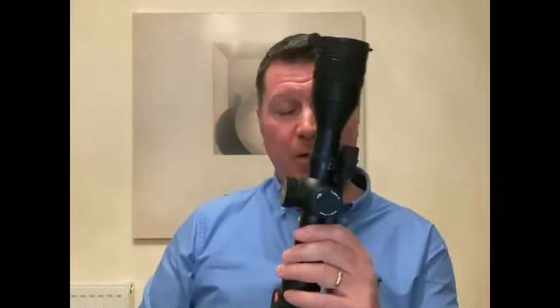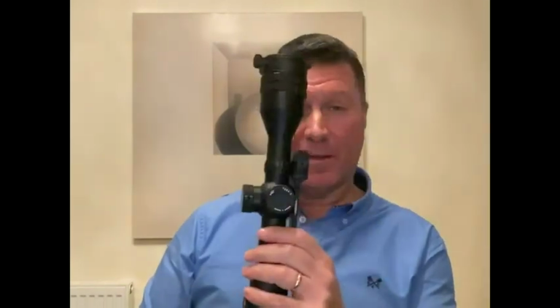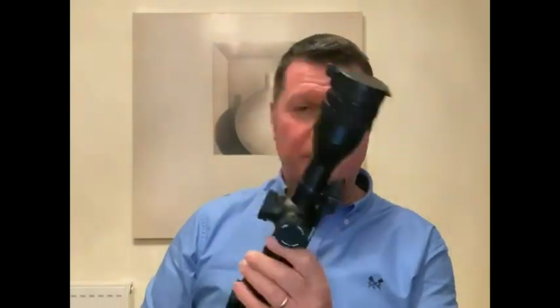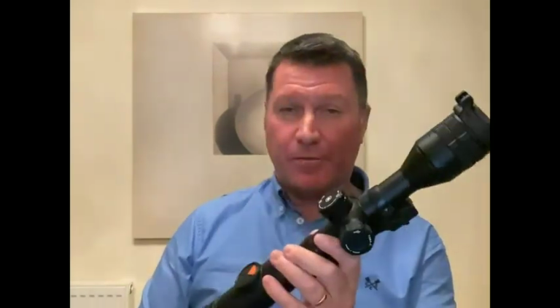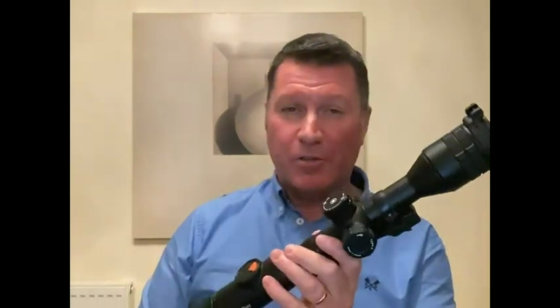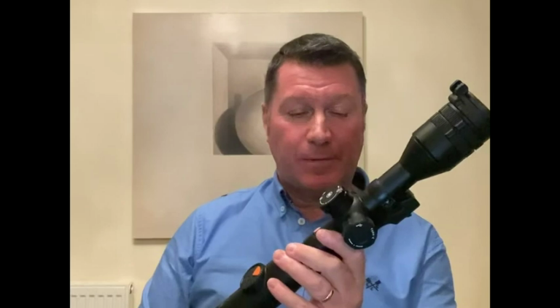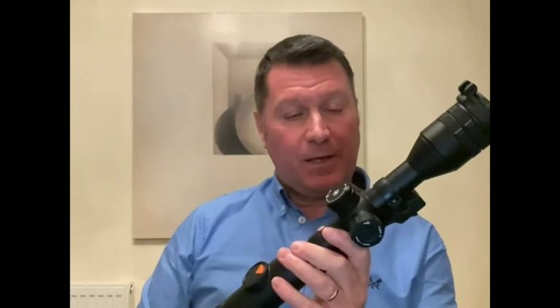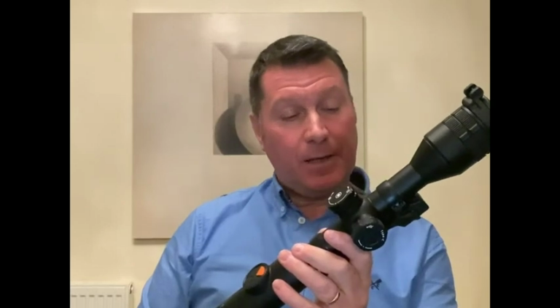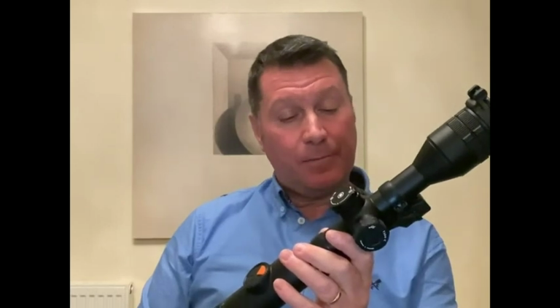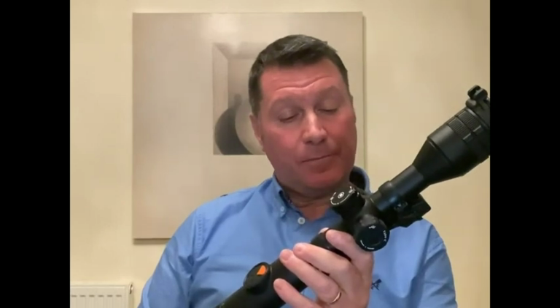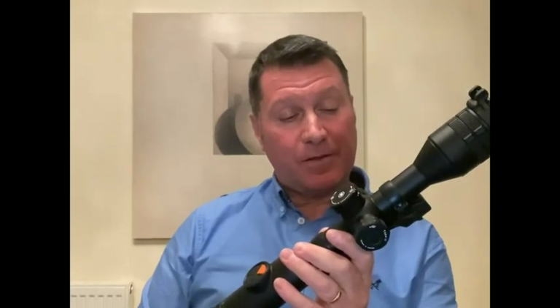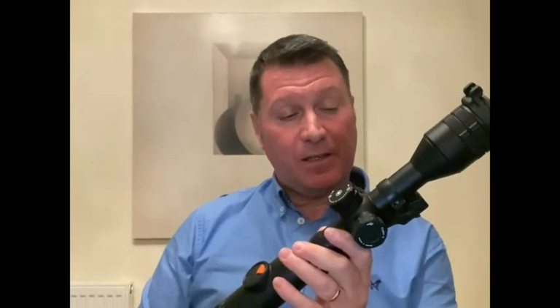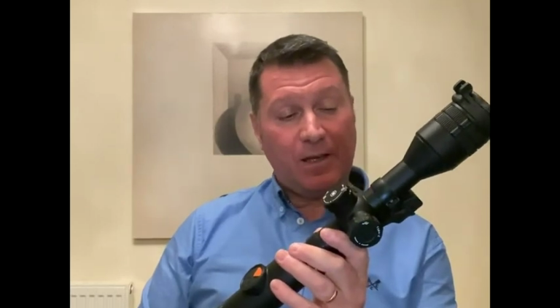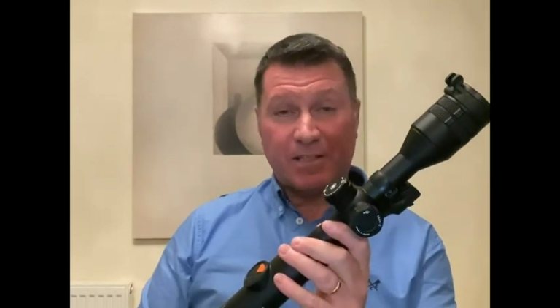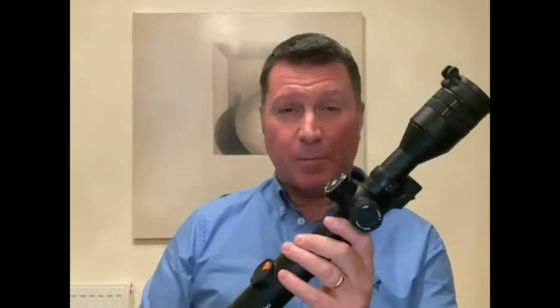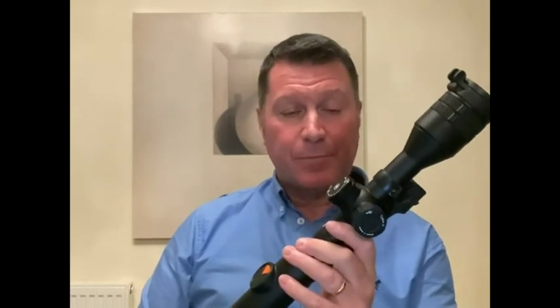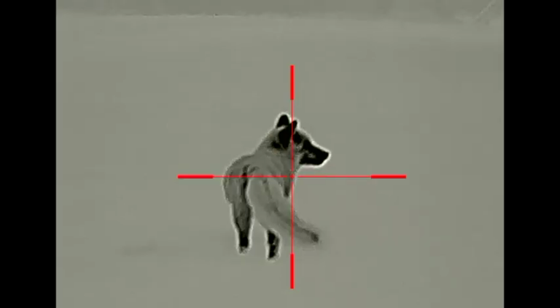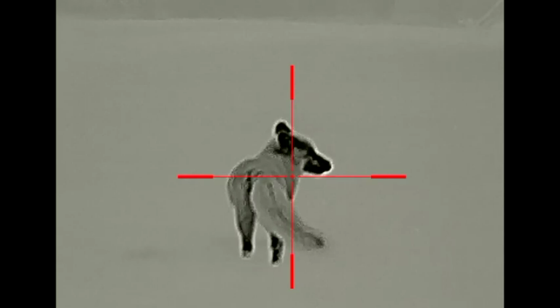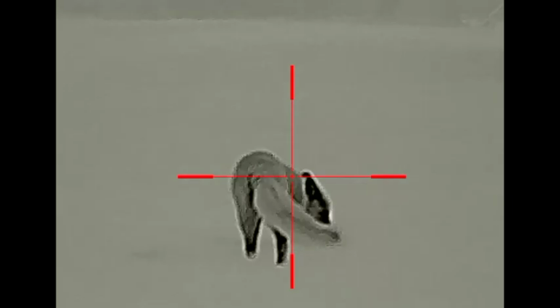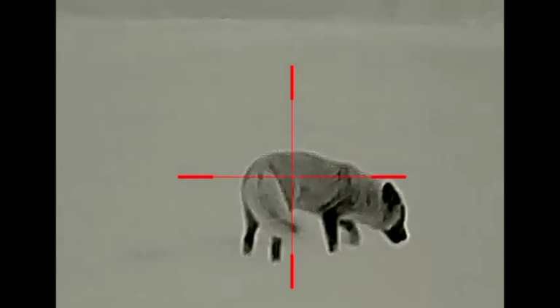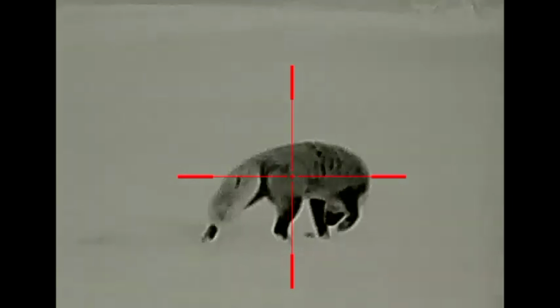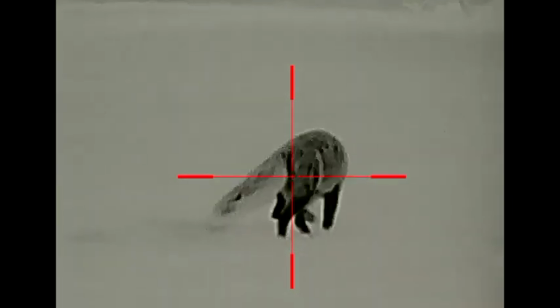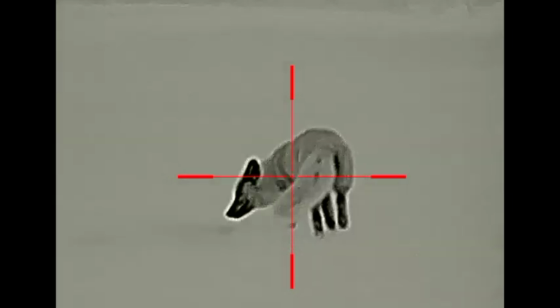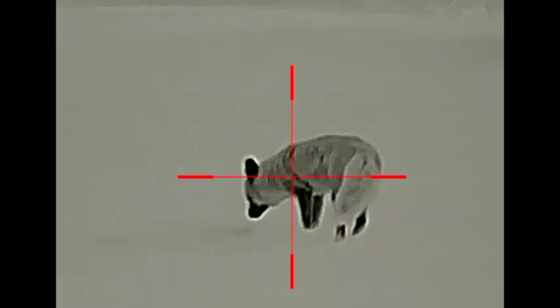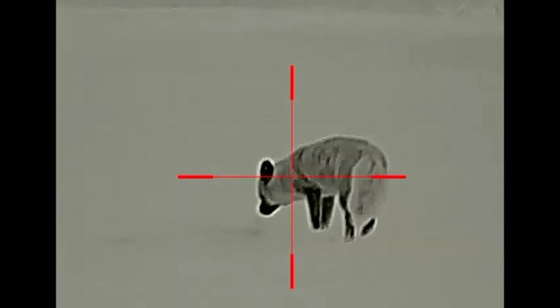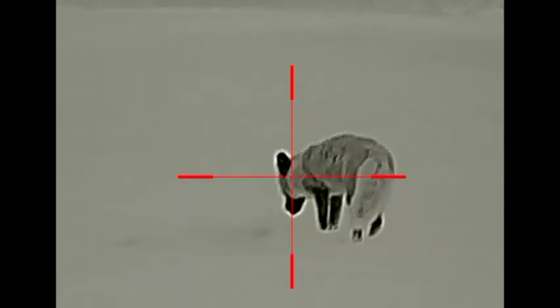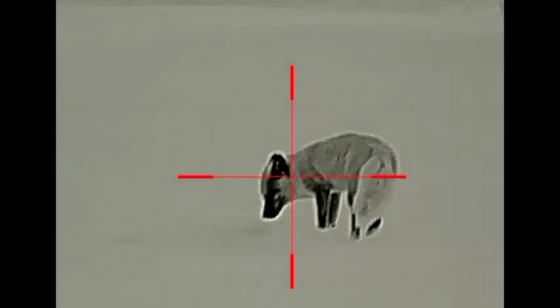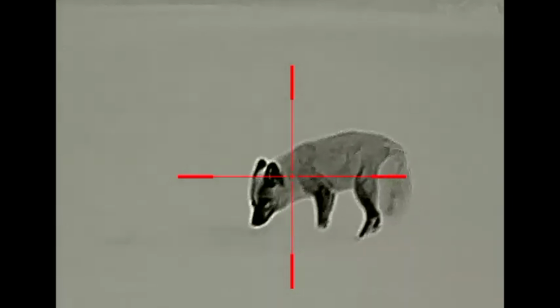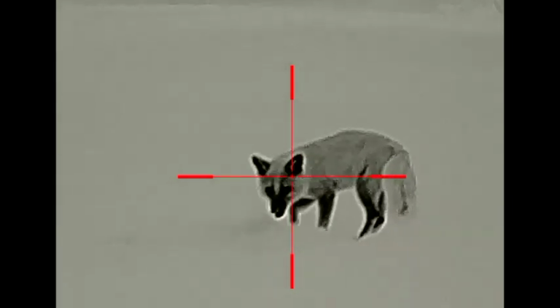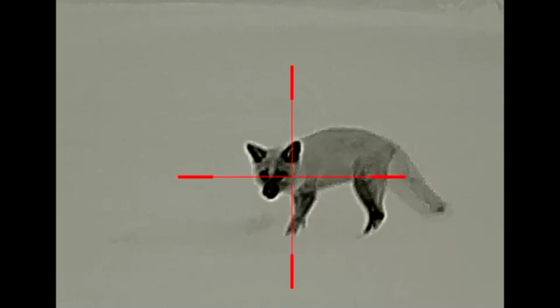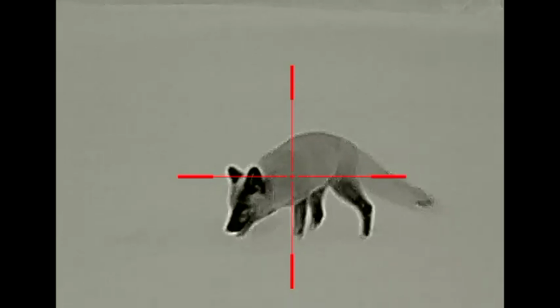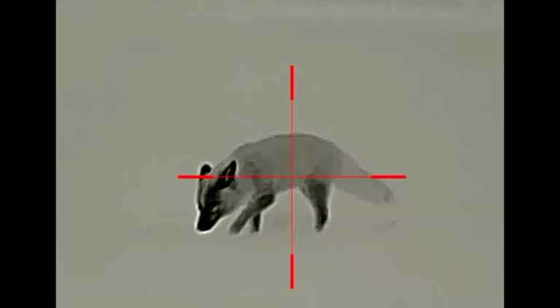Whilst the mounts are not cheap, they certainly make sense for me. This TL35 tube - I'm just really looking forward to getting it in the field. The clarity on it is absolutely incredible.